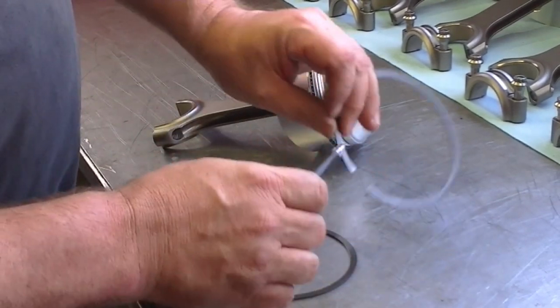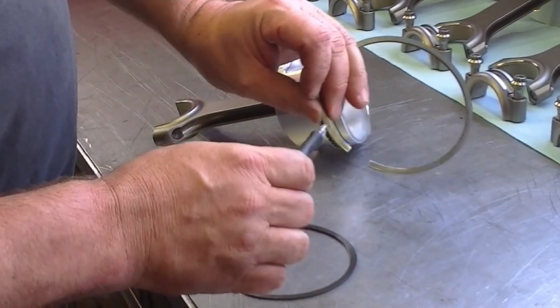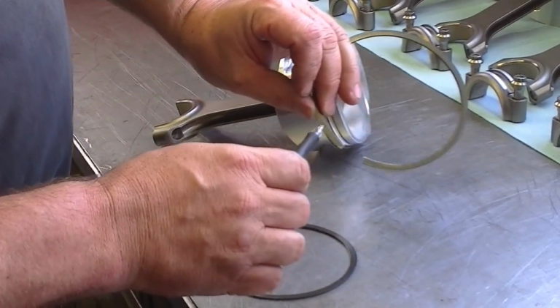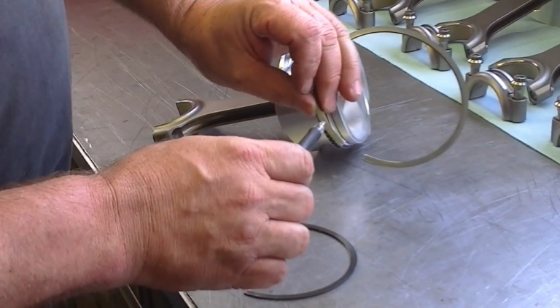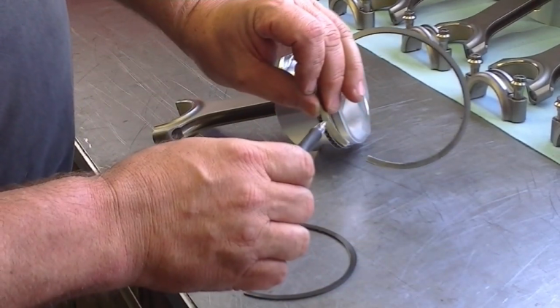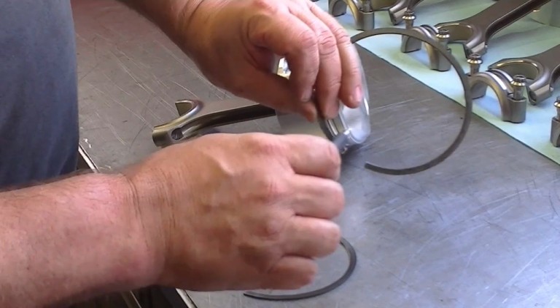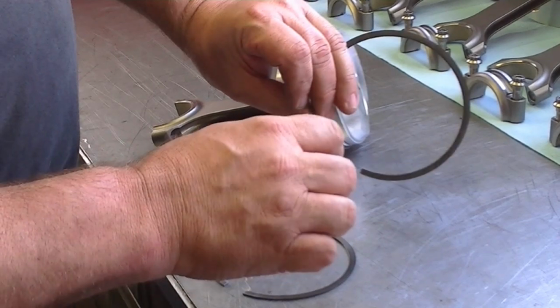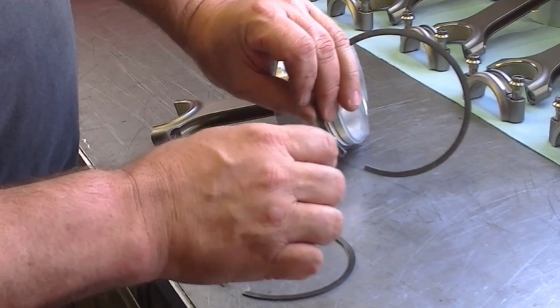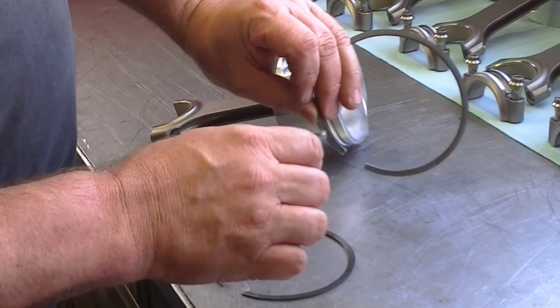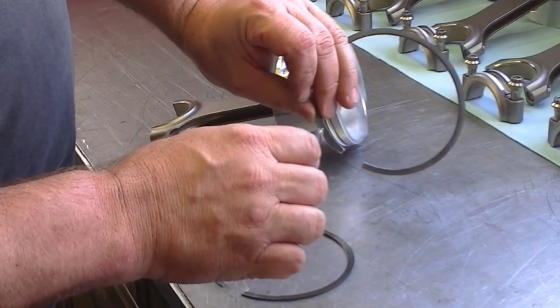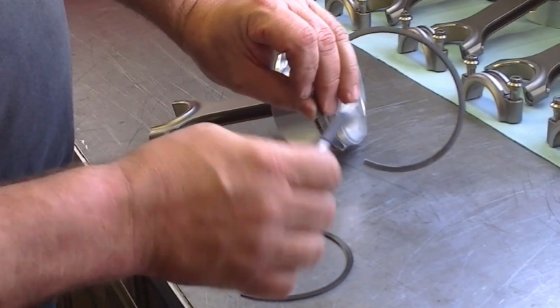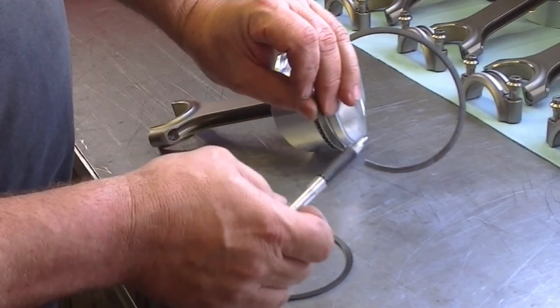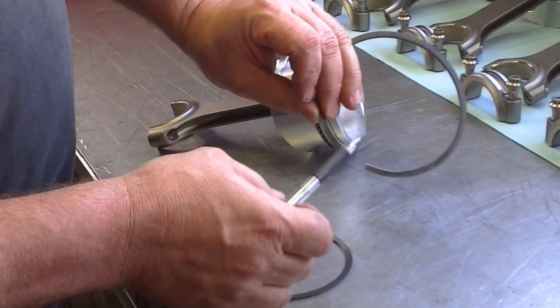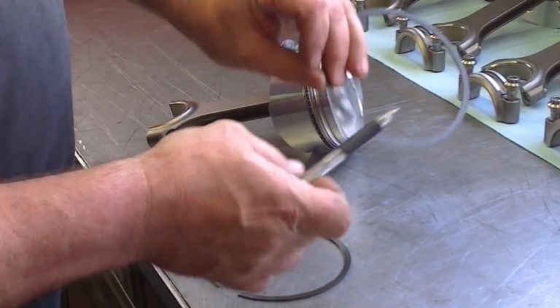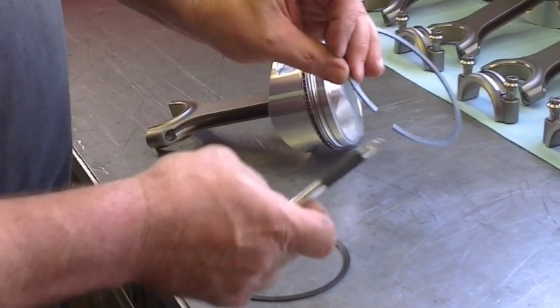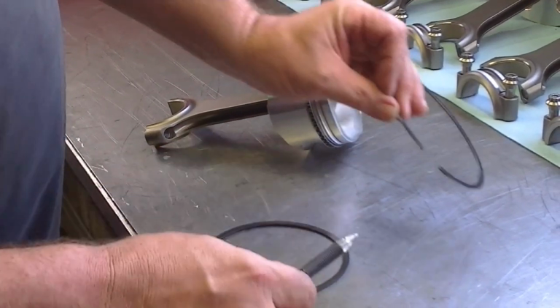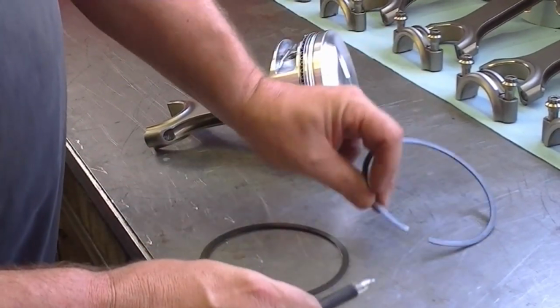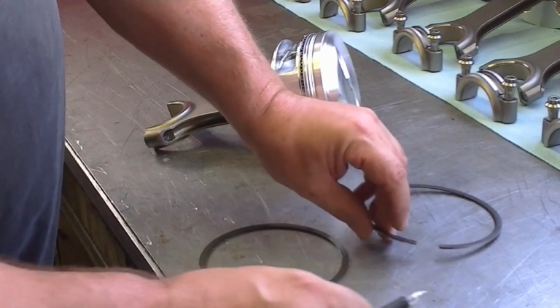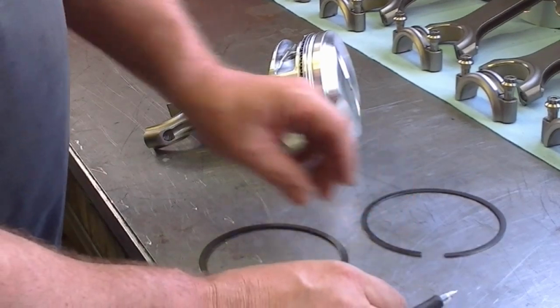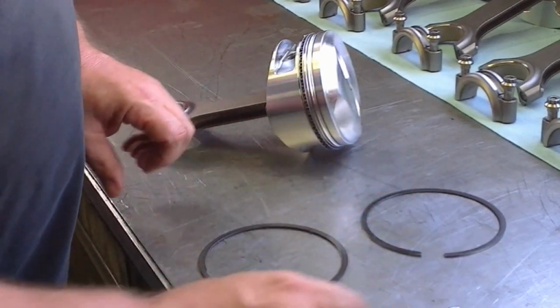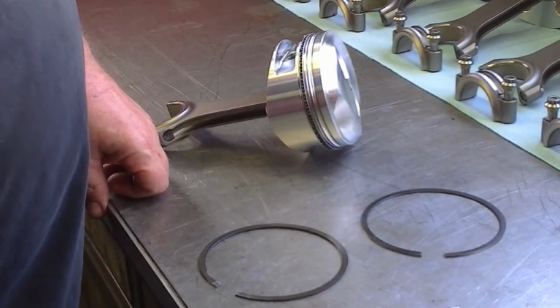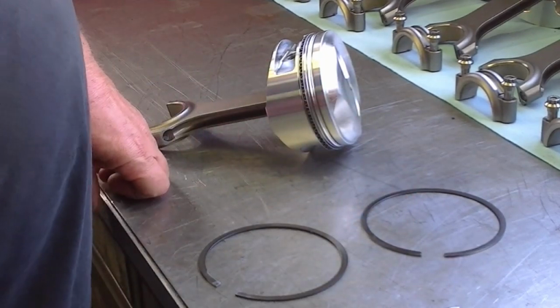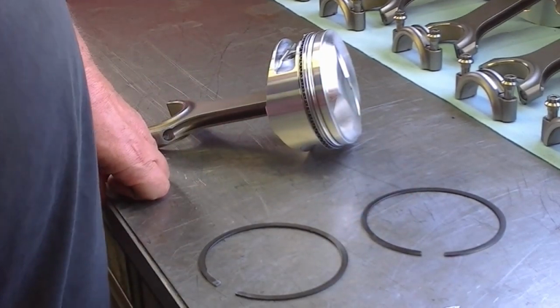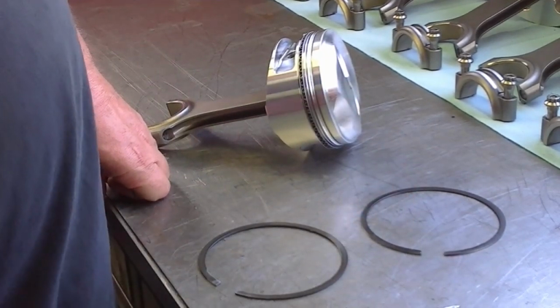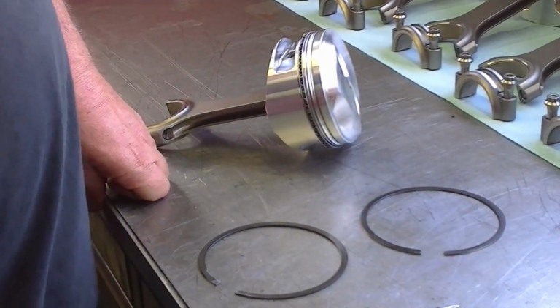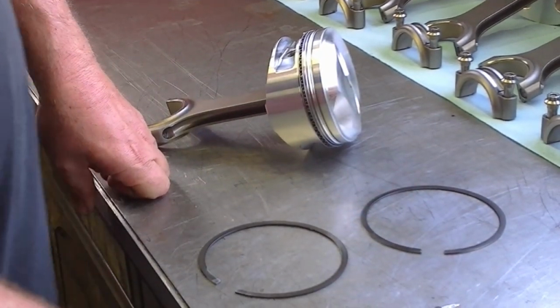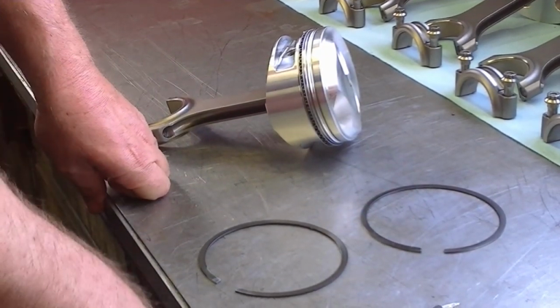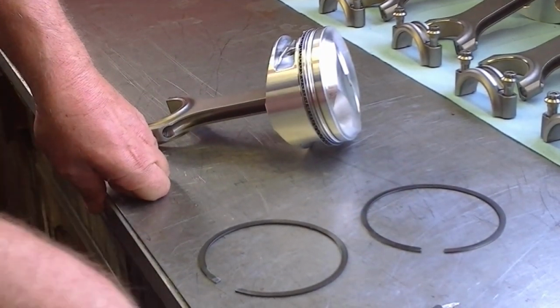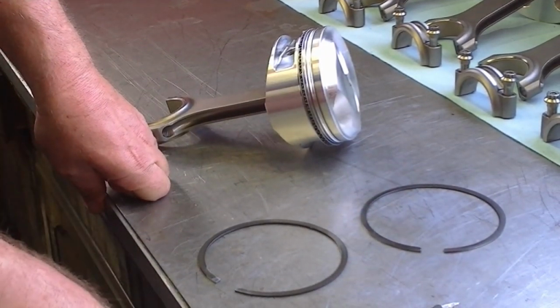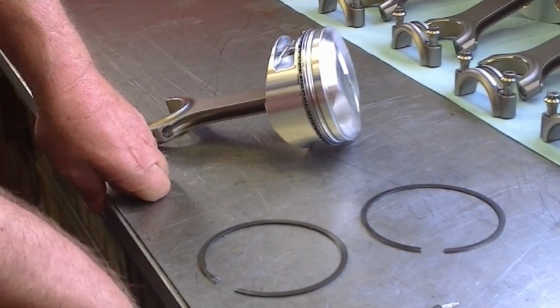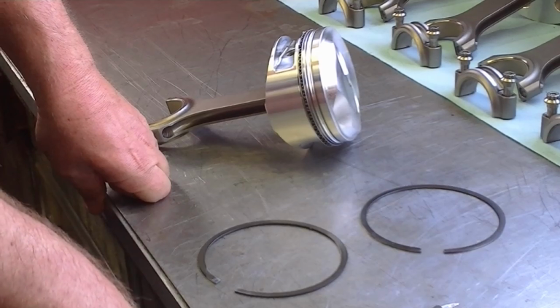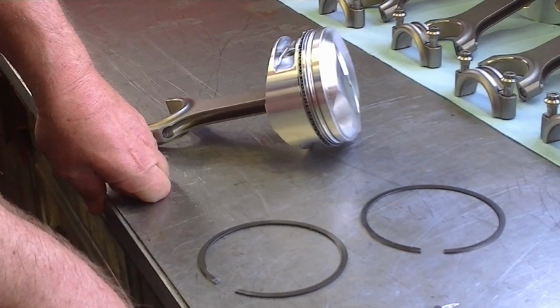So the top ring will have a bevel on the top side — it may not have that bevel — but that's how you tell between the top ring and the second ring, and the second ring is going to have a bevel opposite the dot. That's it for now. Thanks for joining me. See you next time on Mr. Hall's How-To.